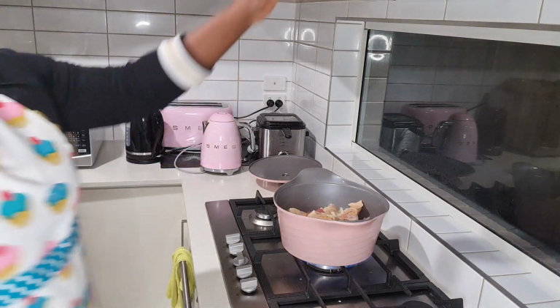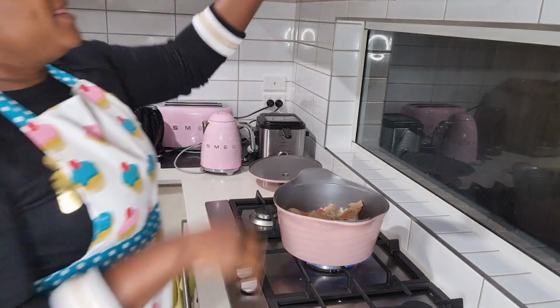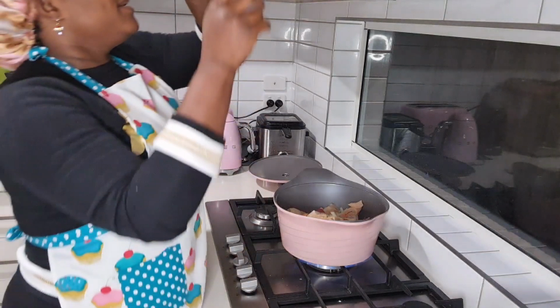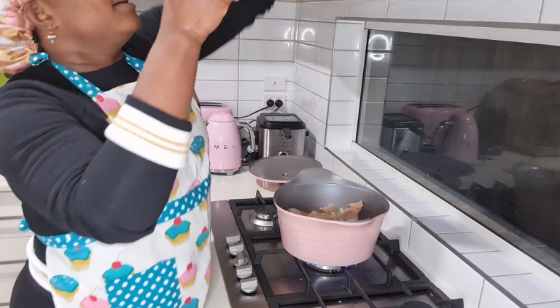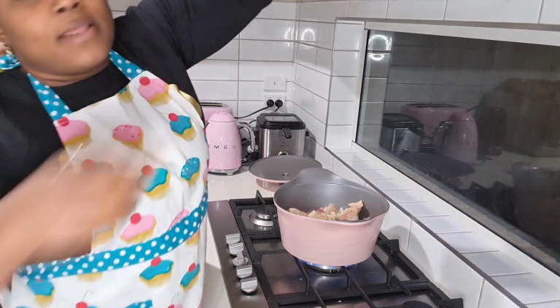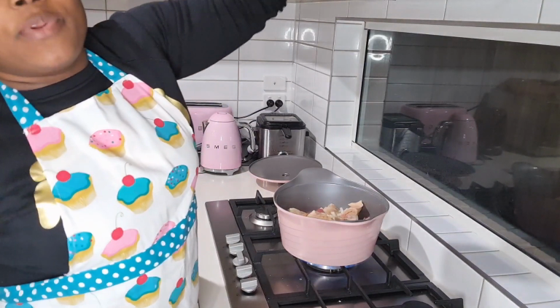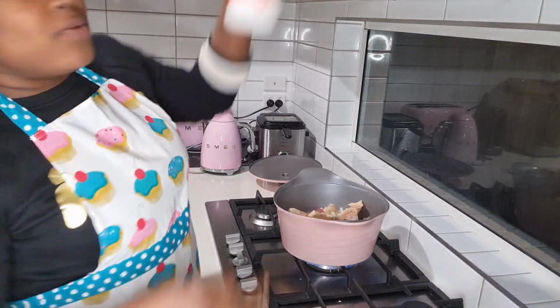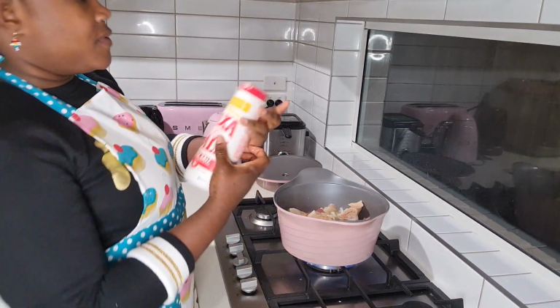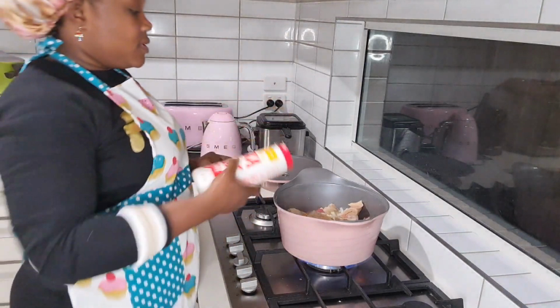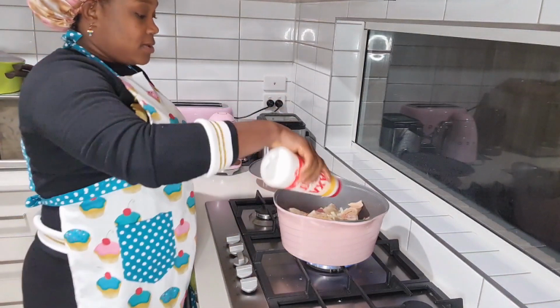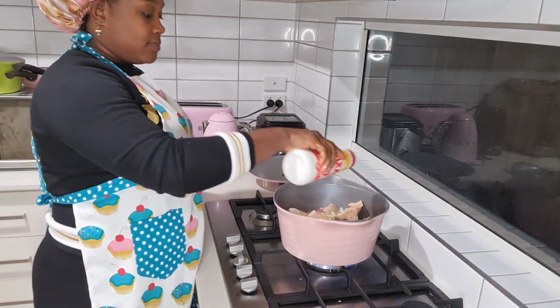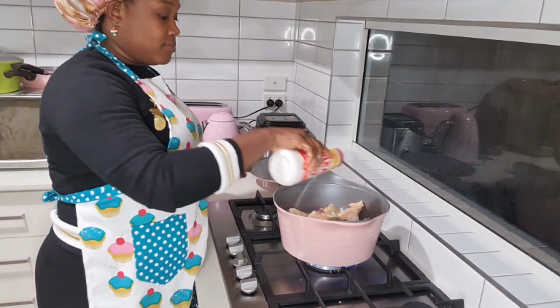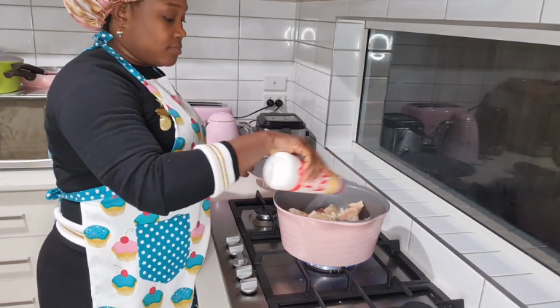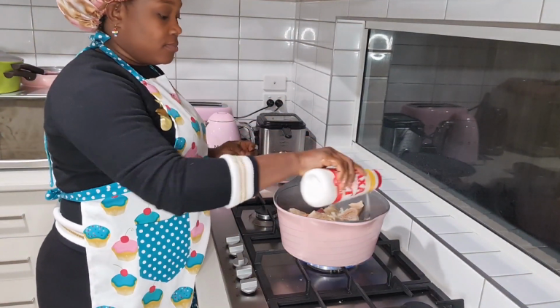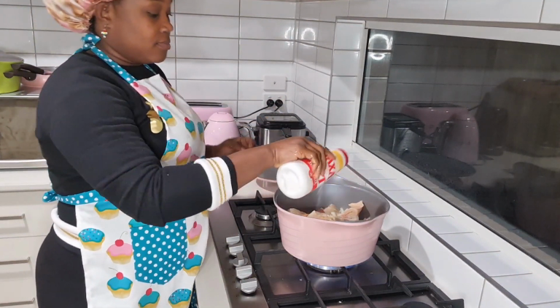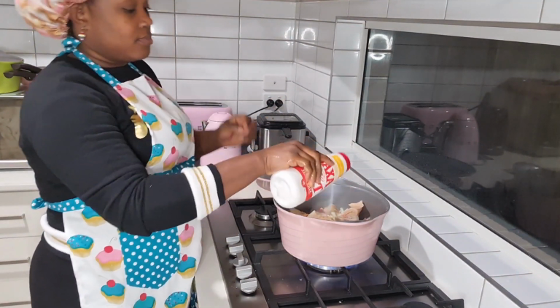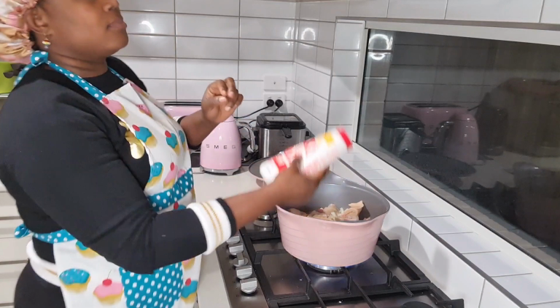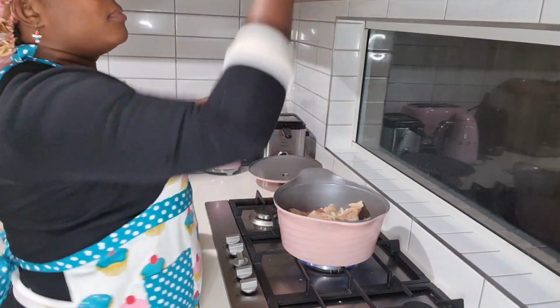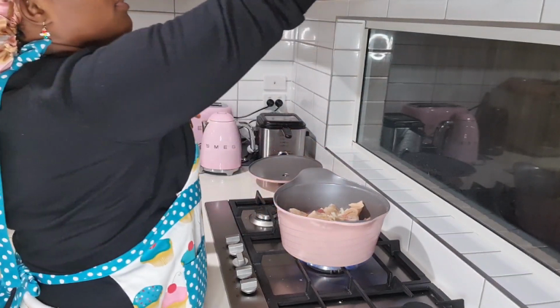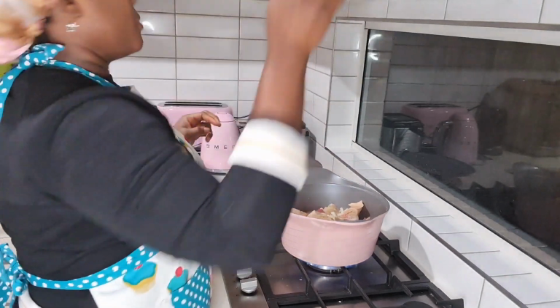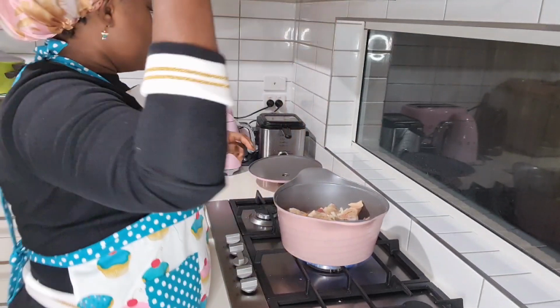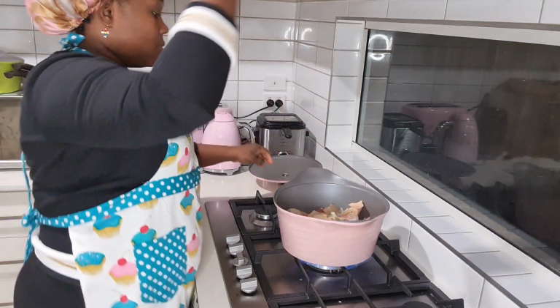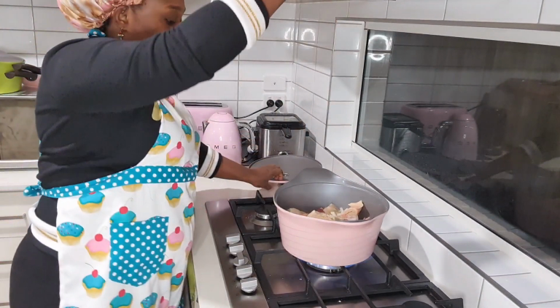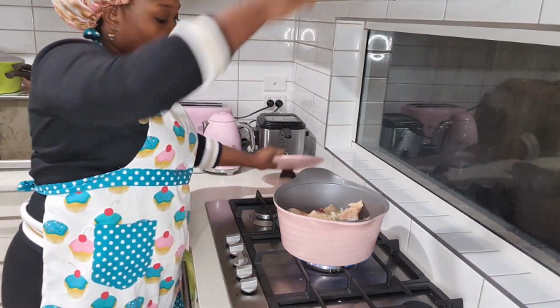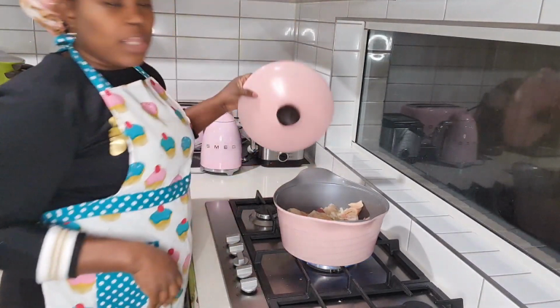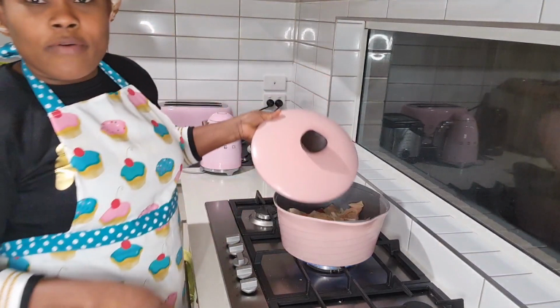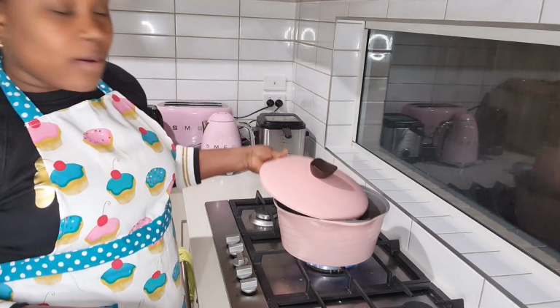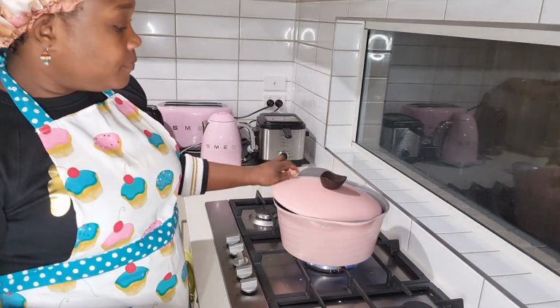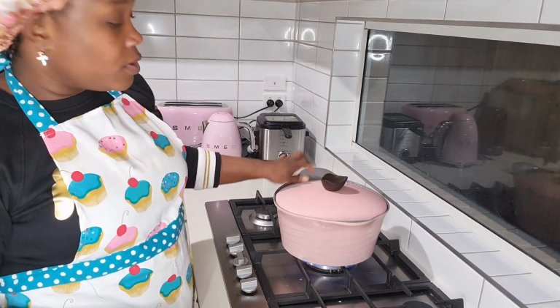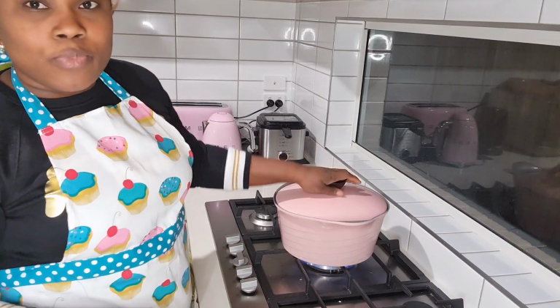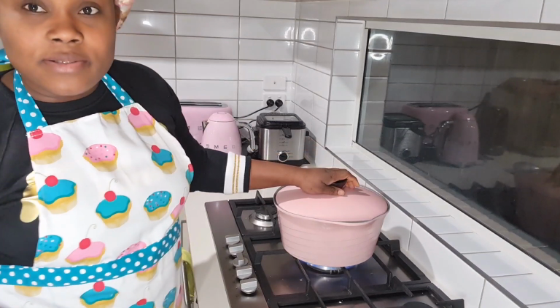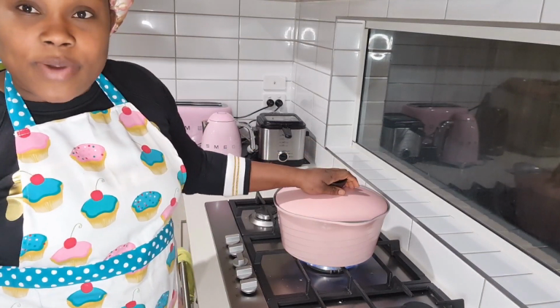I put a little bit of salt in it, then you cover it up. So while the beef is boiling, you face your melon seed.